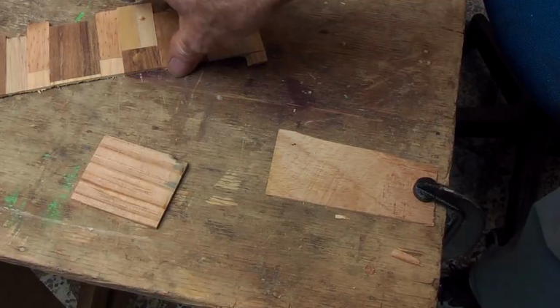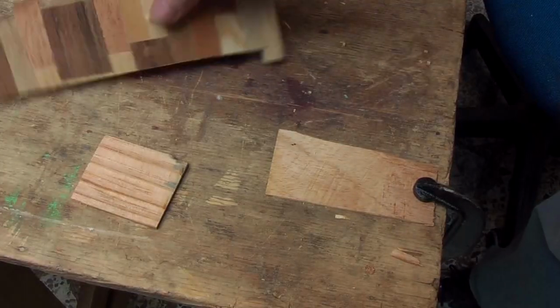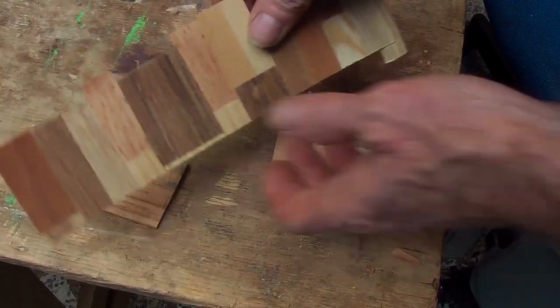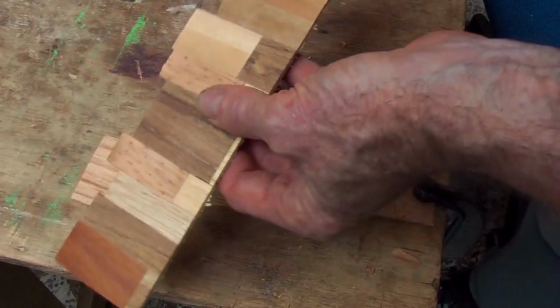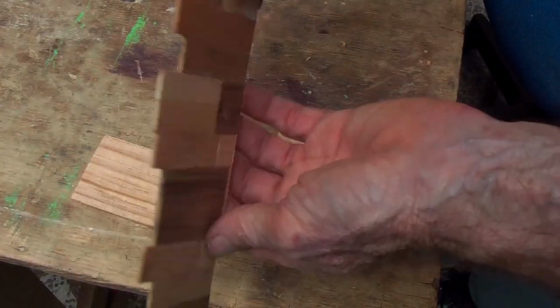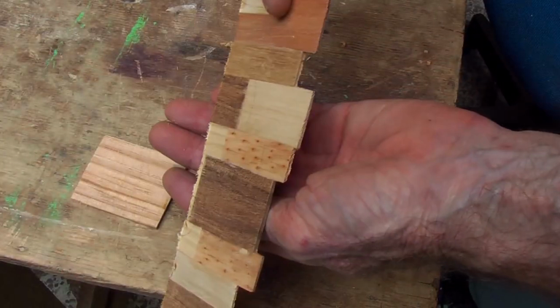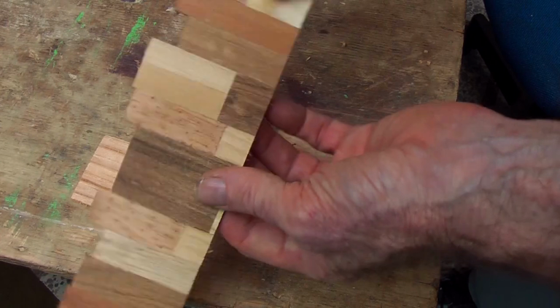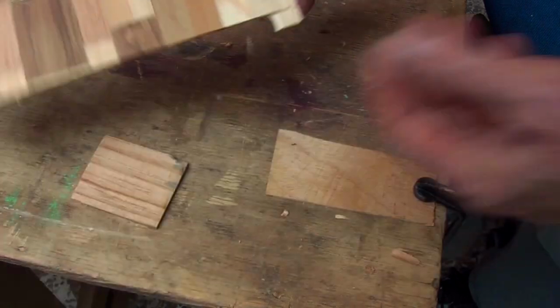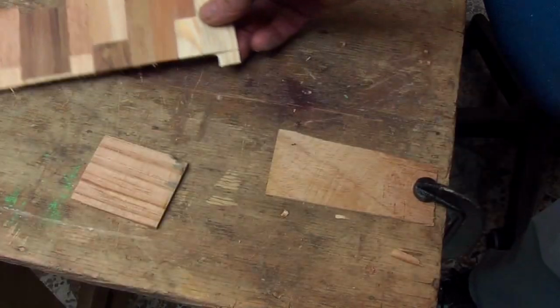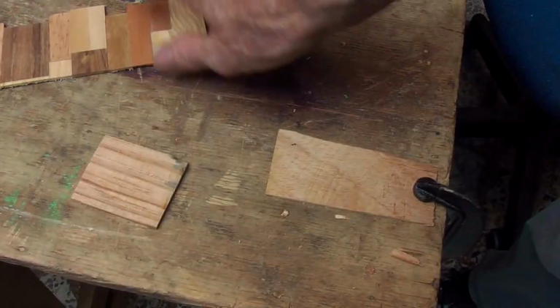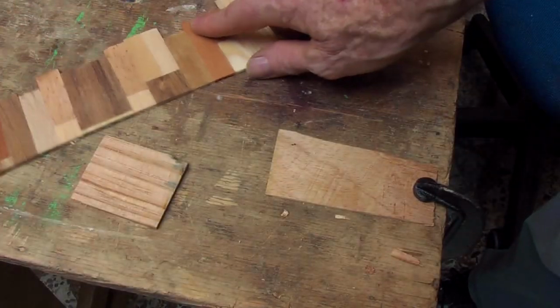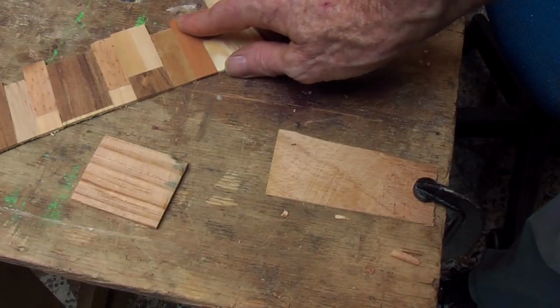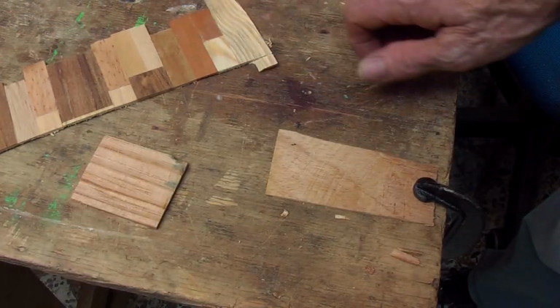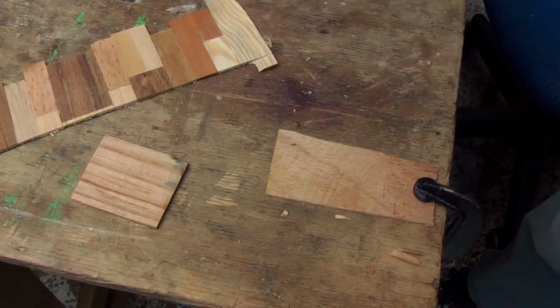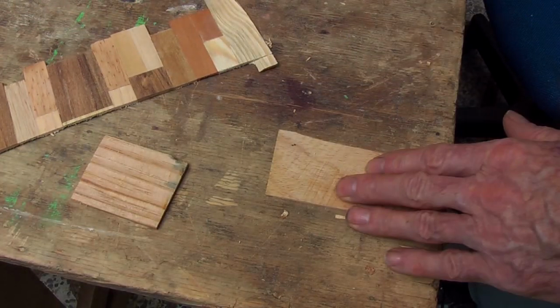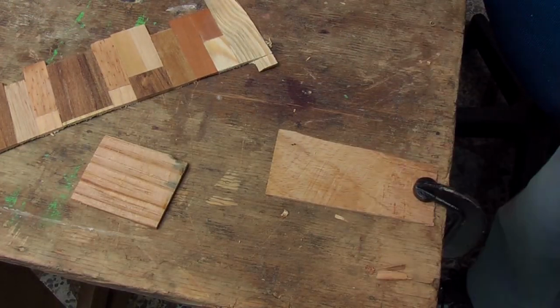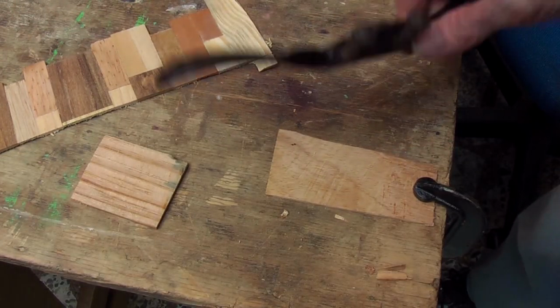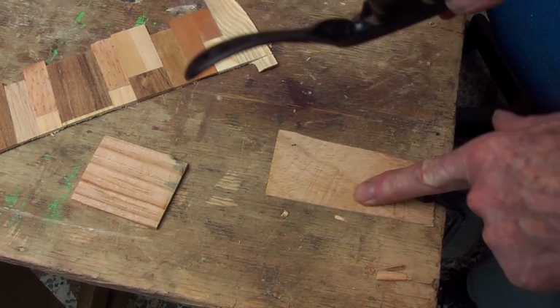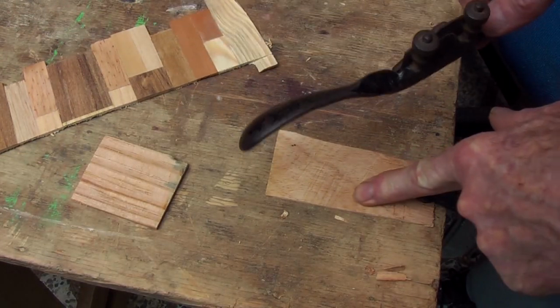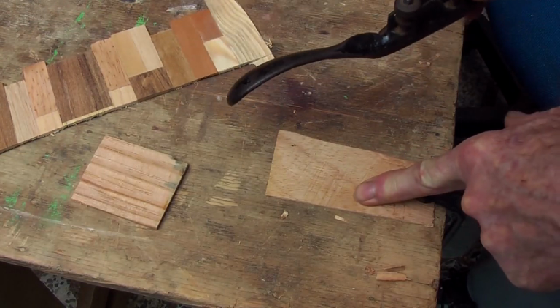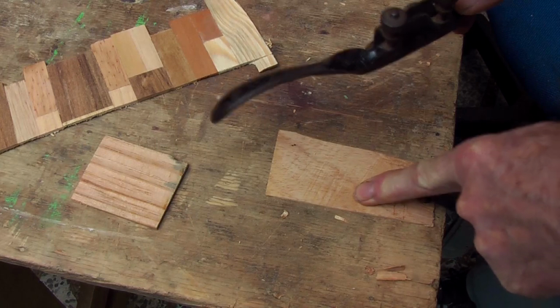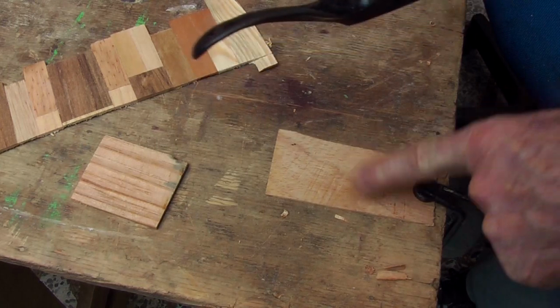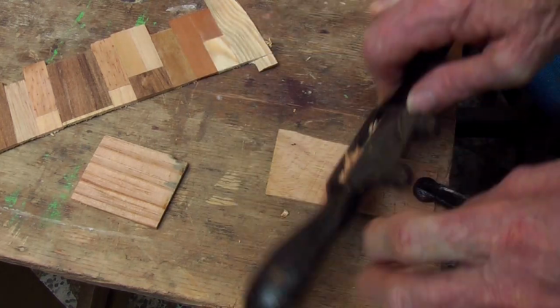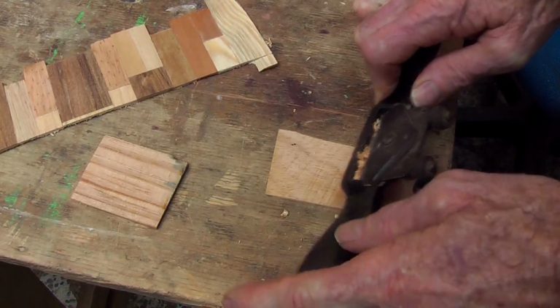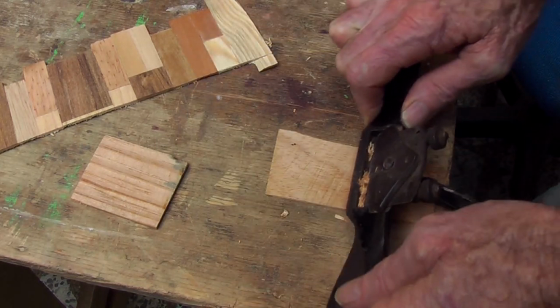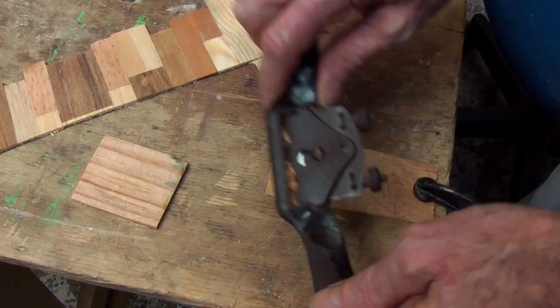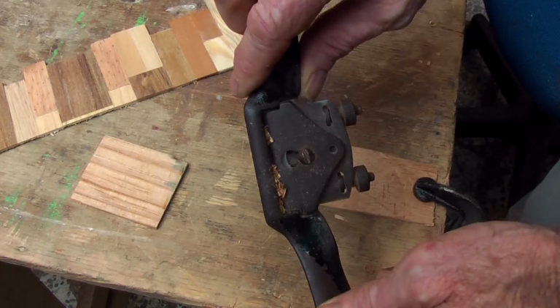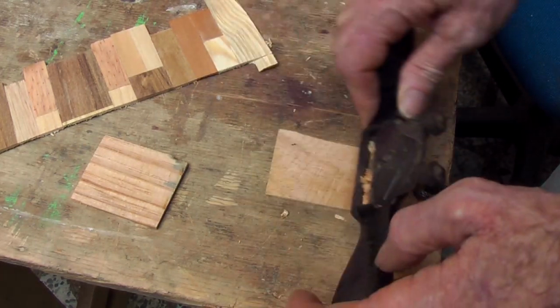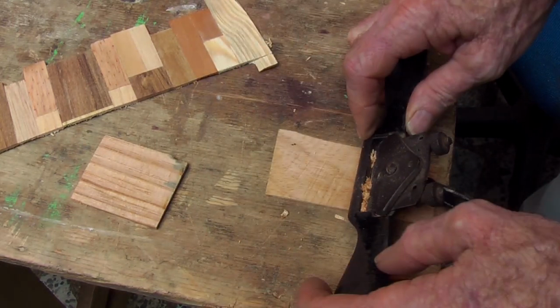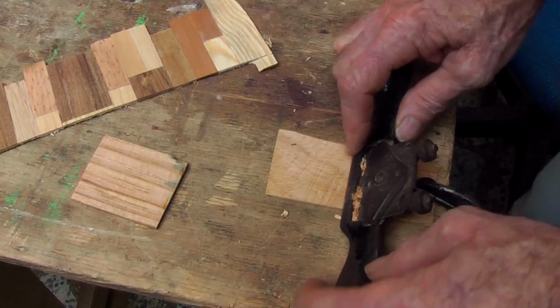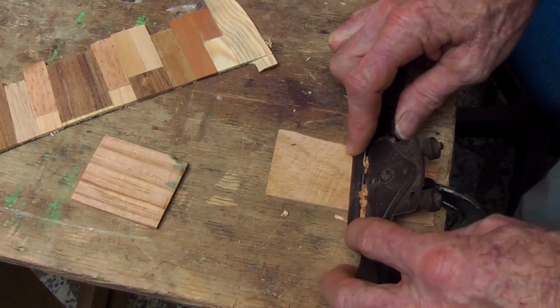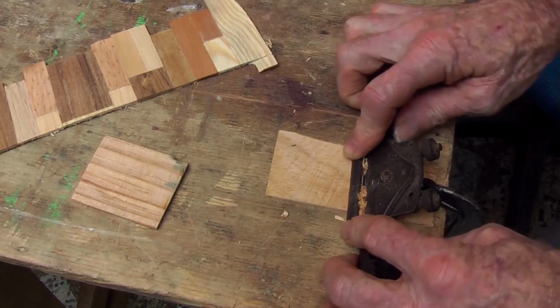I am going to take some timbers of different colors, left over from making other ukuleles or from scrap, and I am going to thin it down to about a millimetre with a spokeshave, a plane, or sand it.